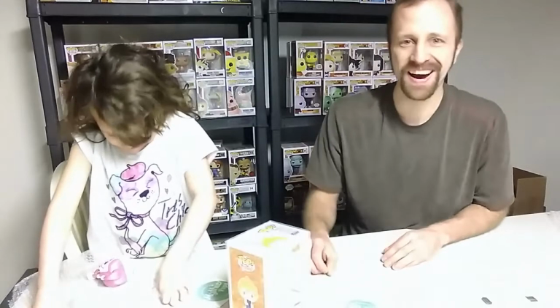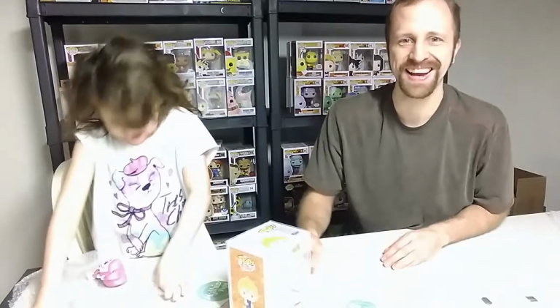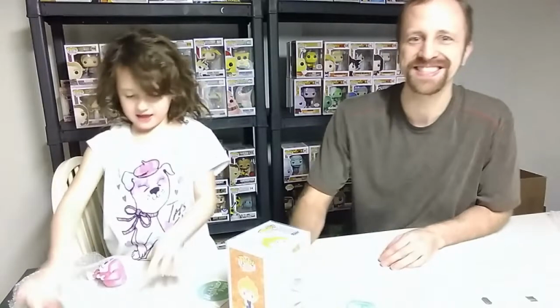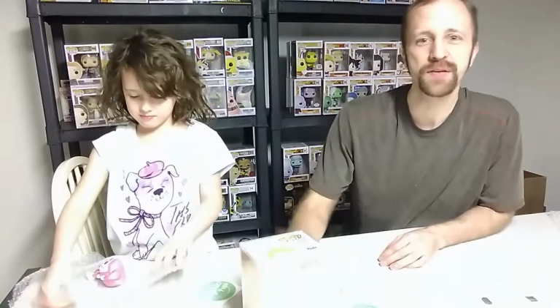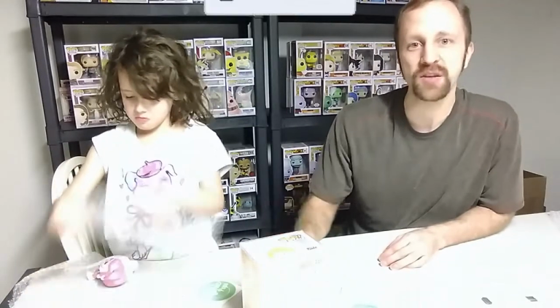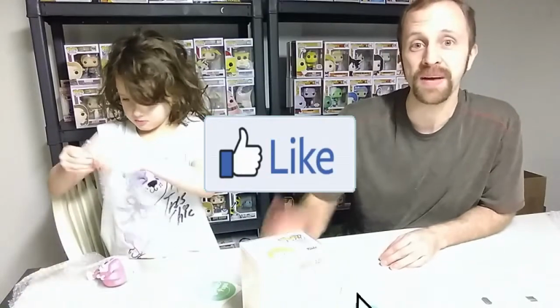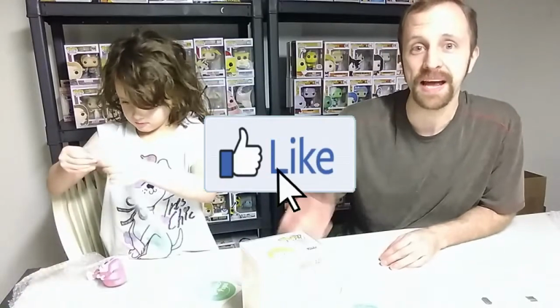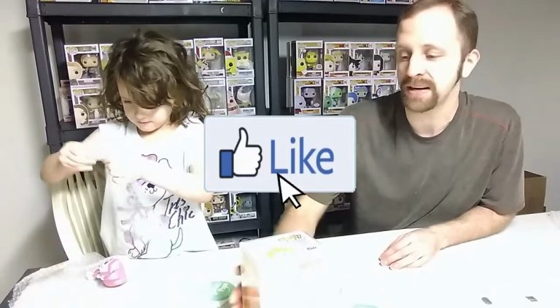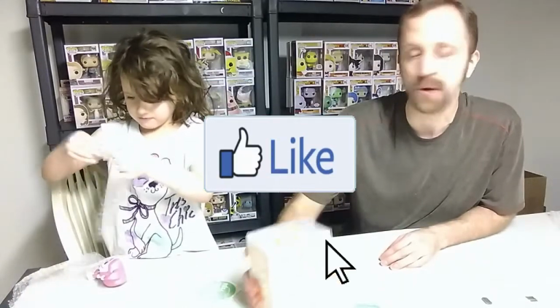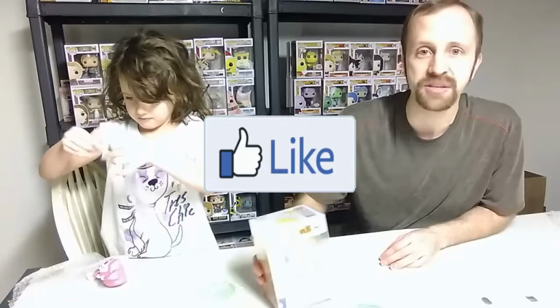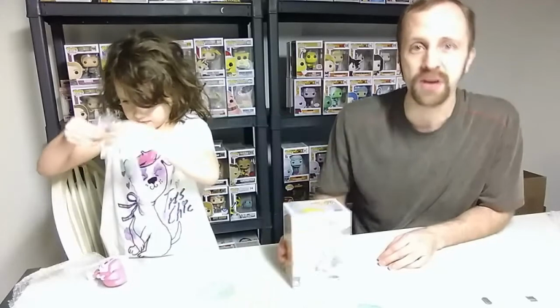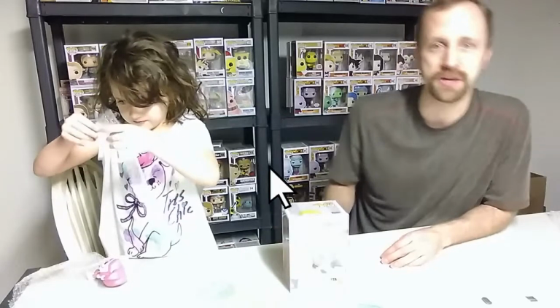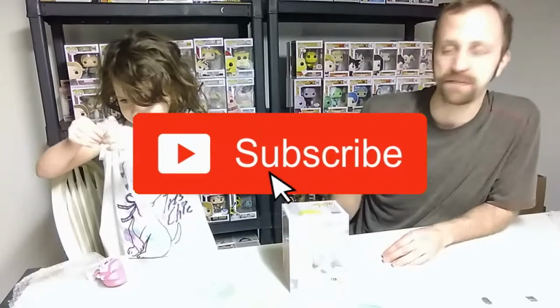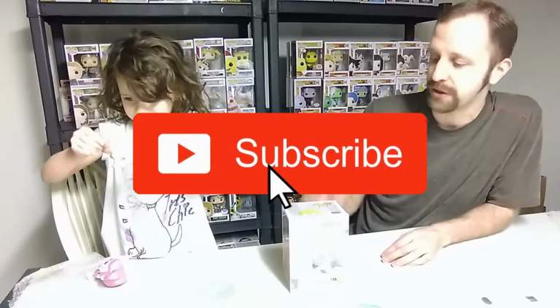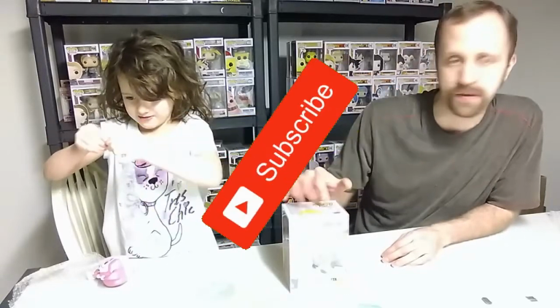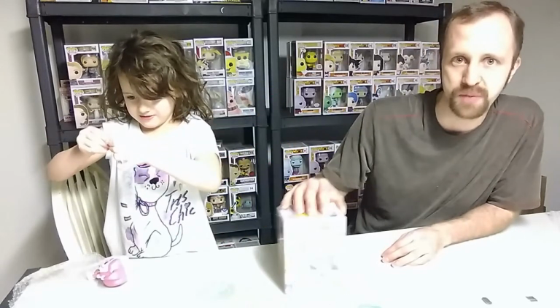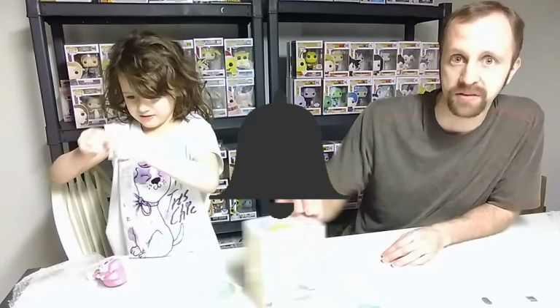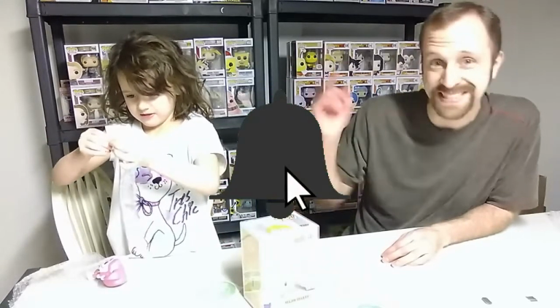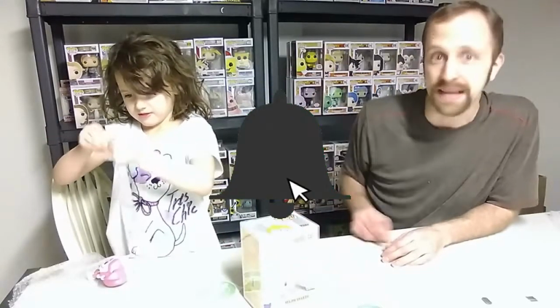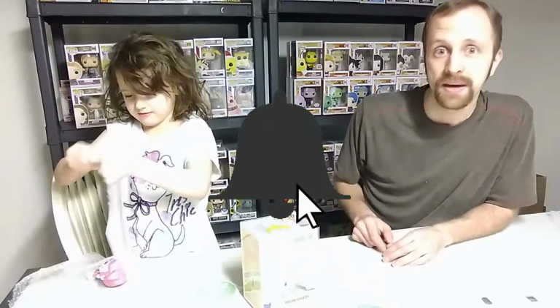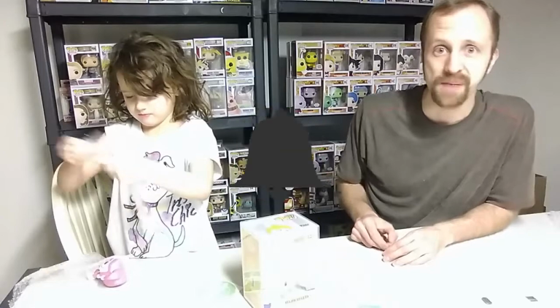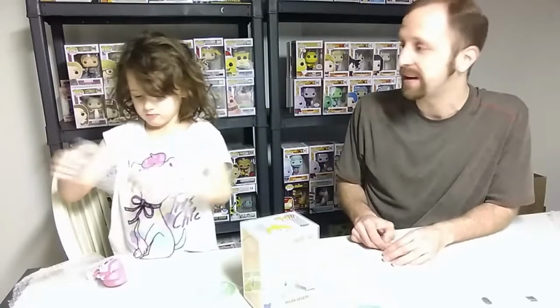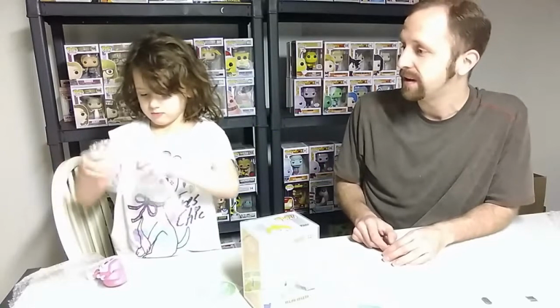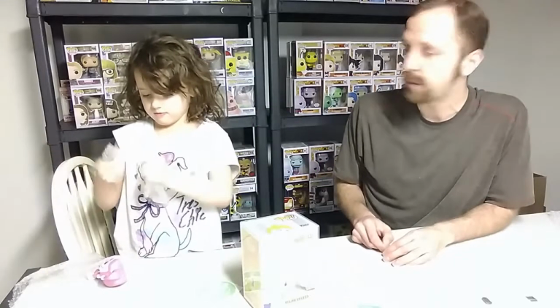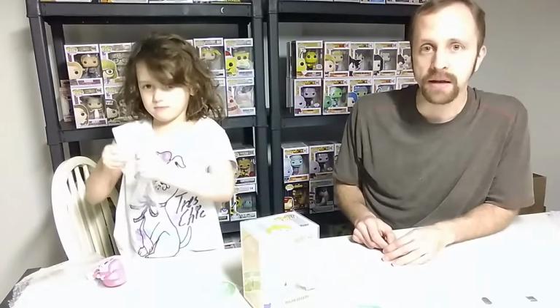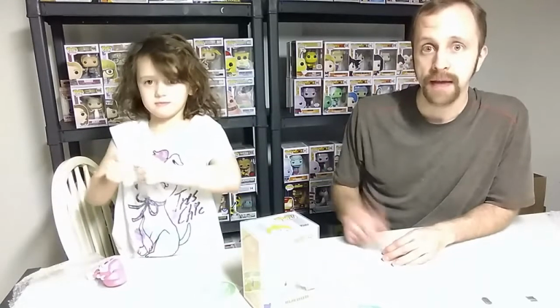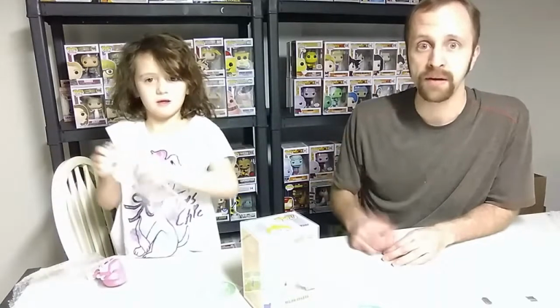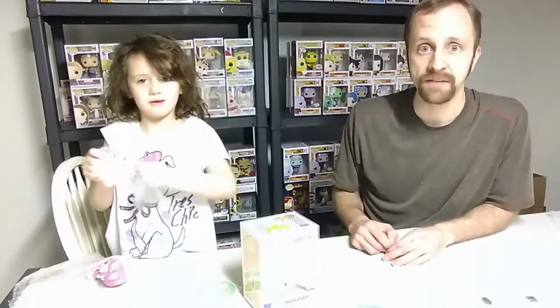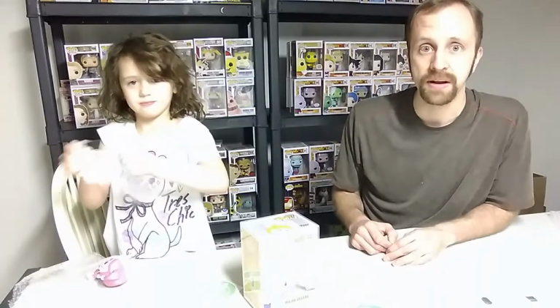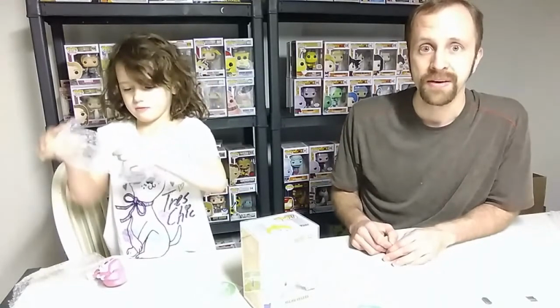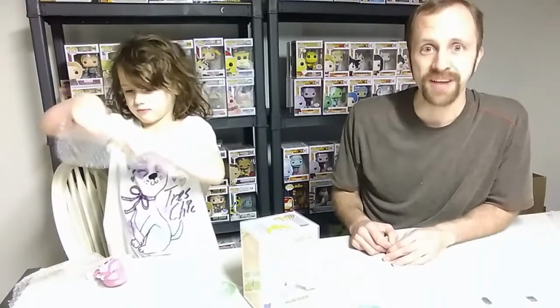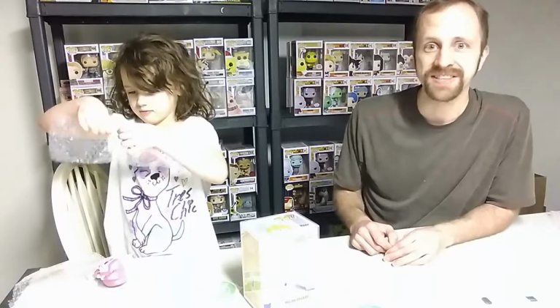Alright guys, if you like this video, hit that like button, hit subscribe to see more videos coming into your feed, and turn that notification bell on so you know exactly when we upload. This has been Brandon and Brianna from Fun2FlipIt — I hope you guys have a nice day!